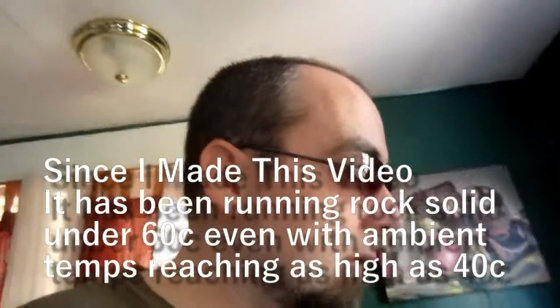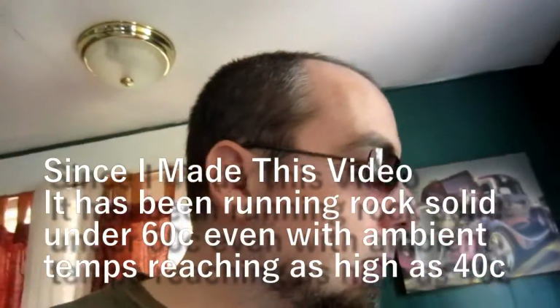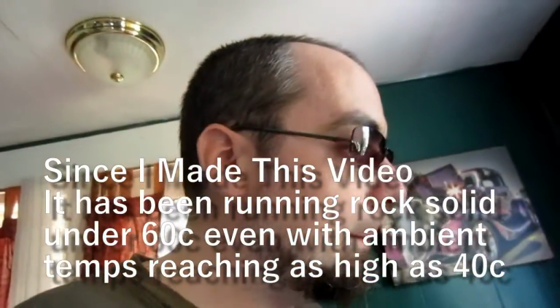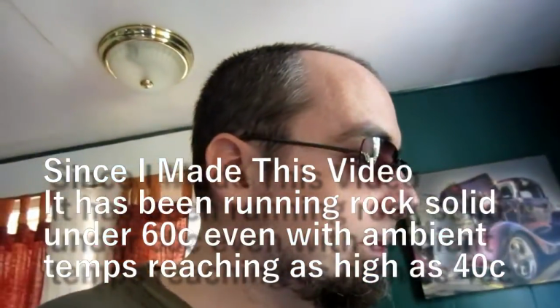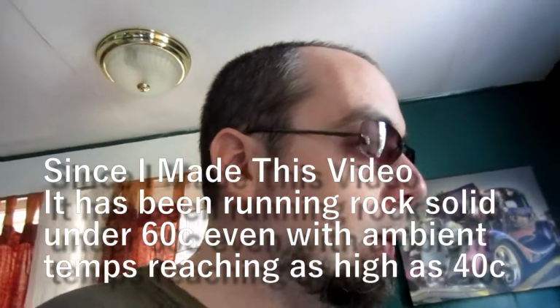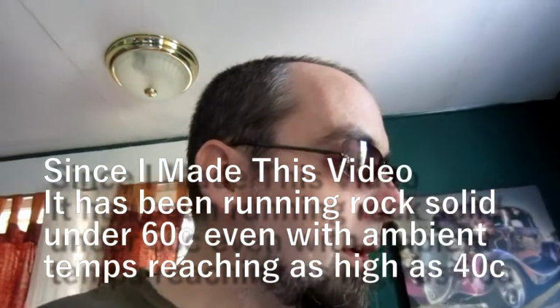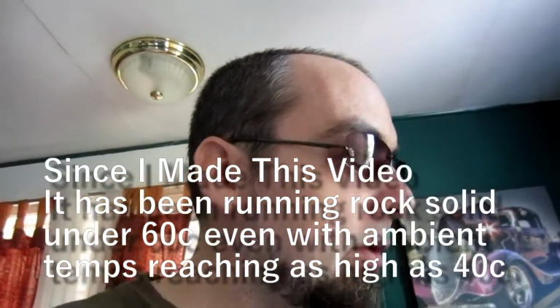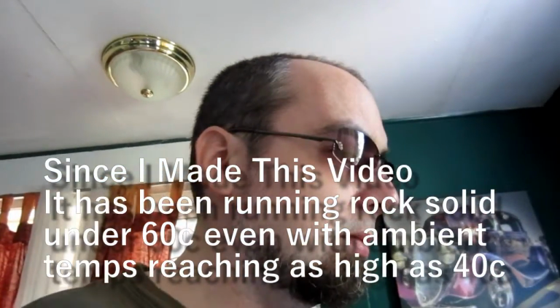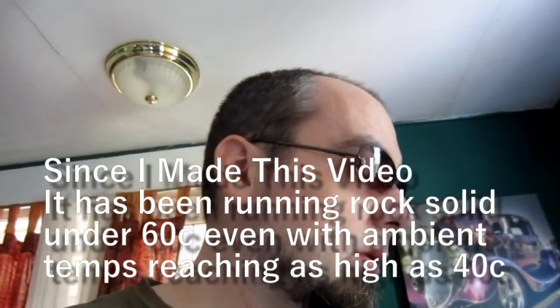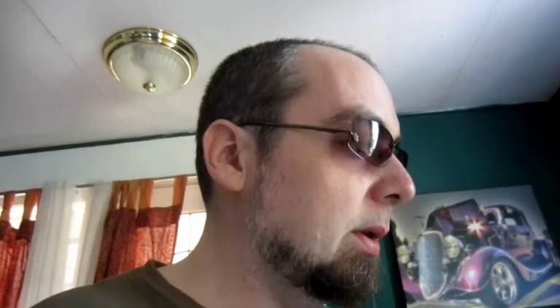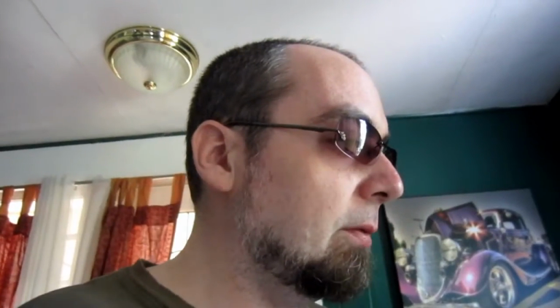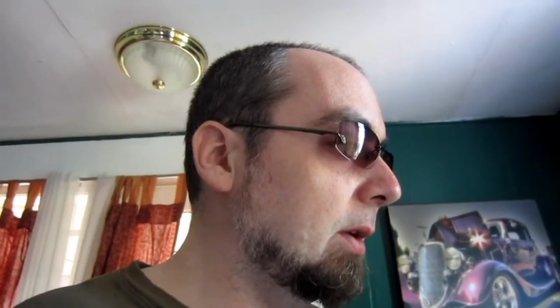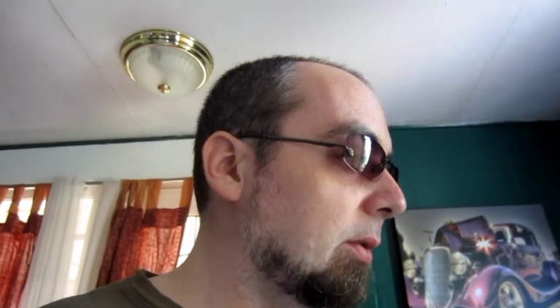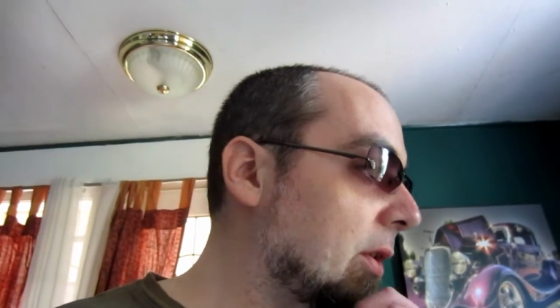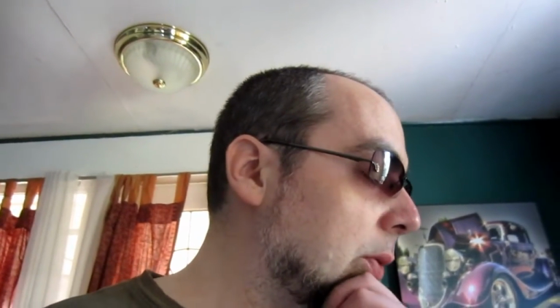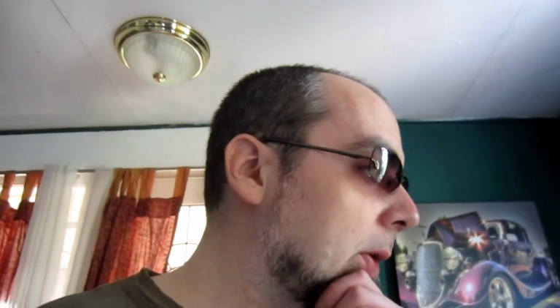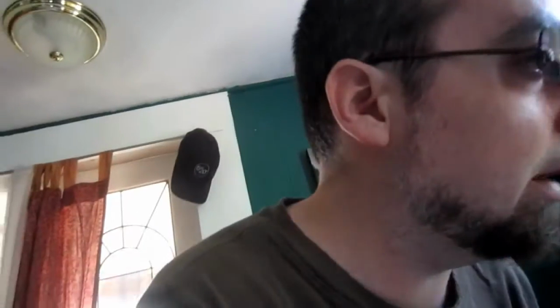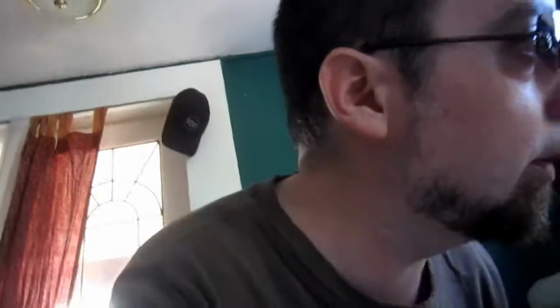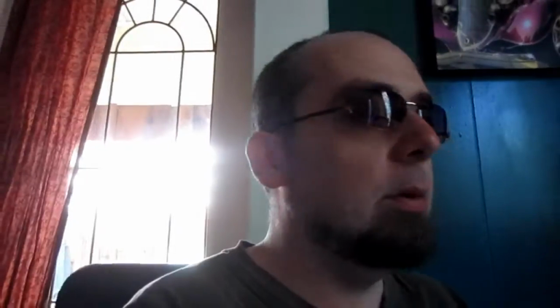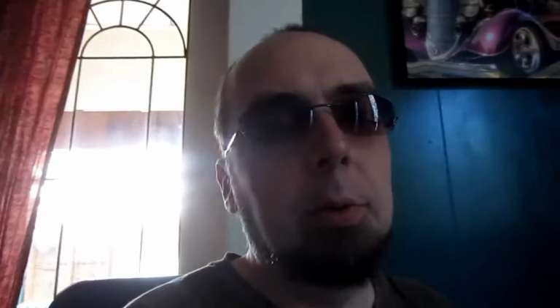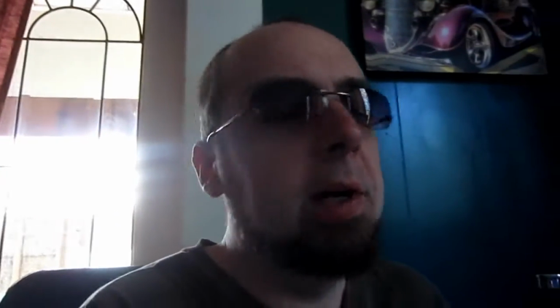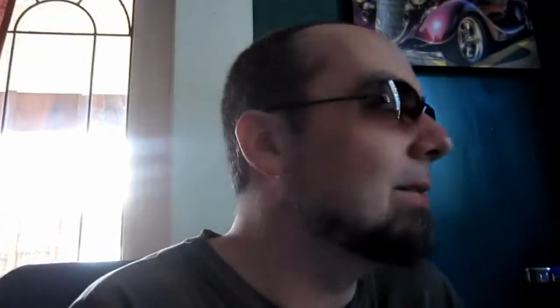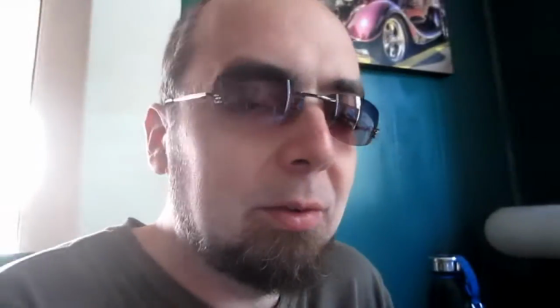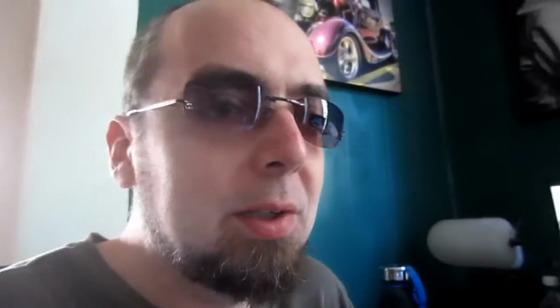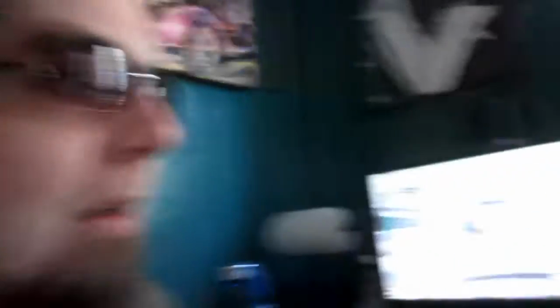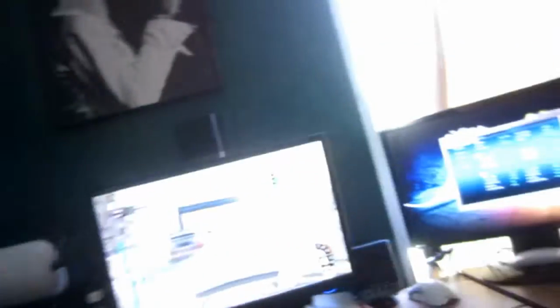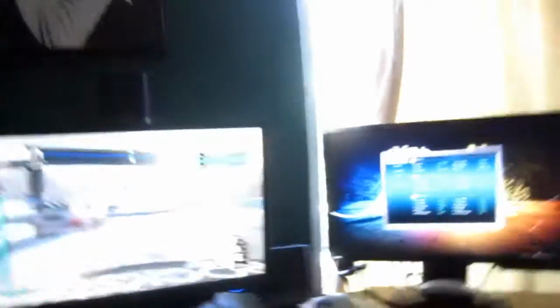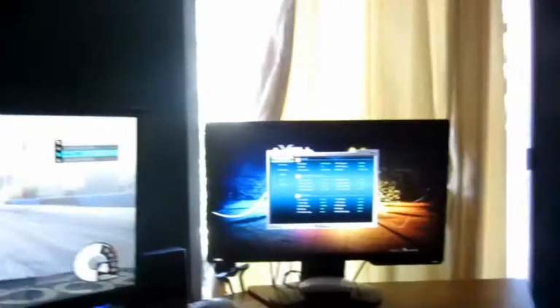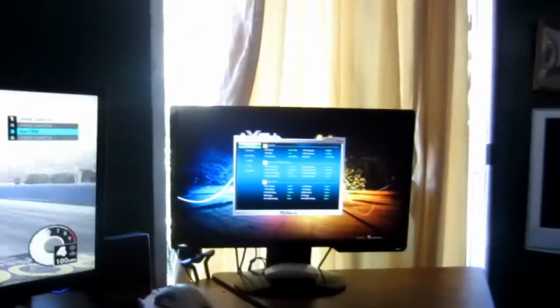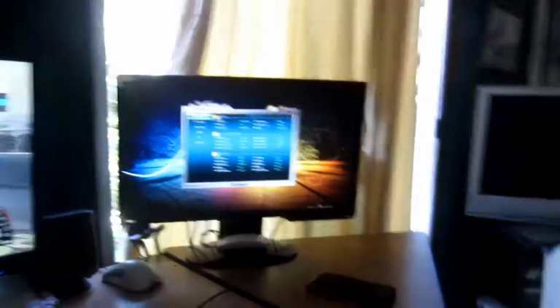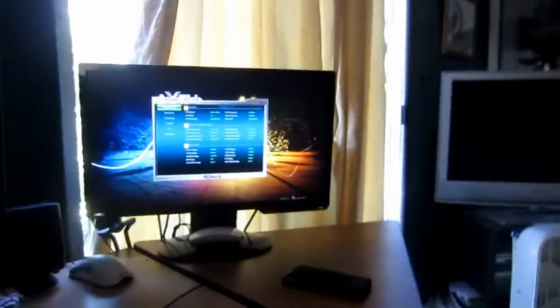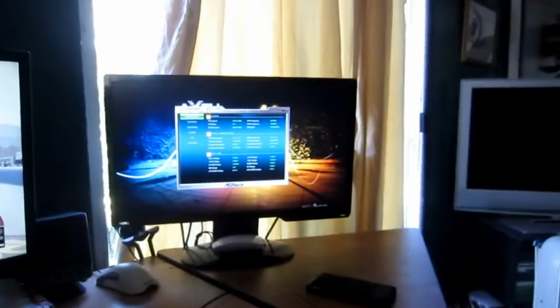This is almost 10 degrees cooler — it was about 58 degrees with the stock cooler. I don't know, it works. Don't do it the way I did it. Thanks for watching guys. Keep on breaking stuff. Bye bye.